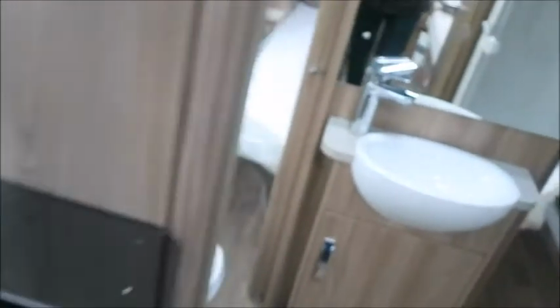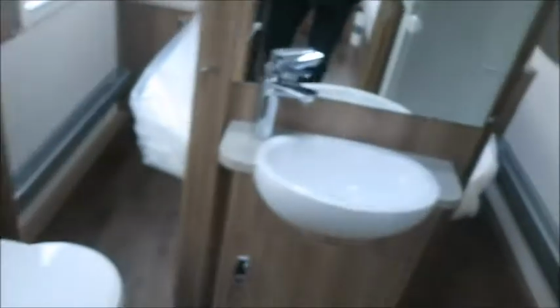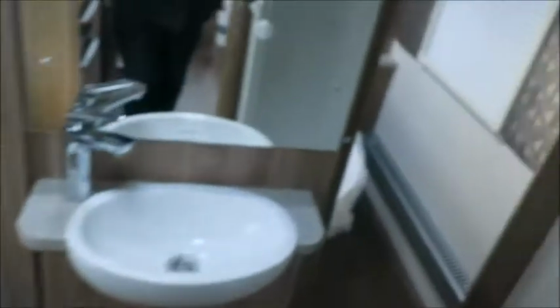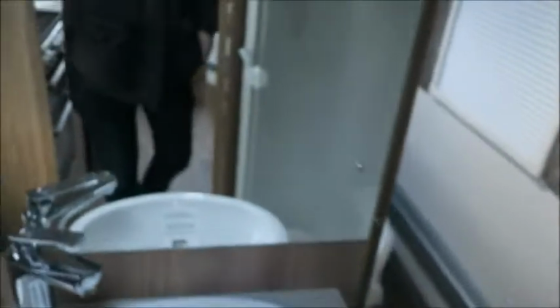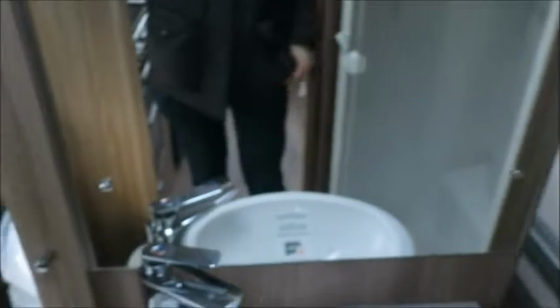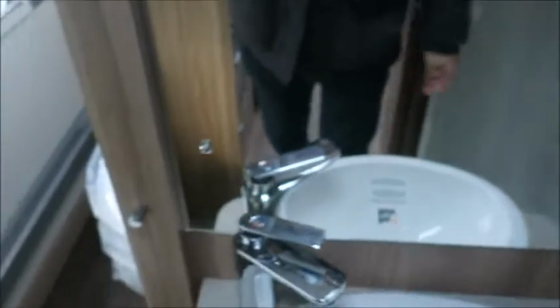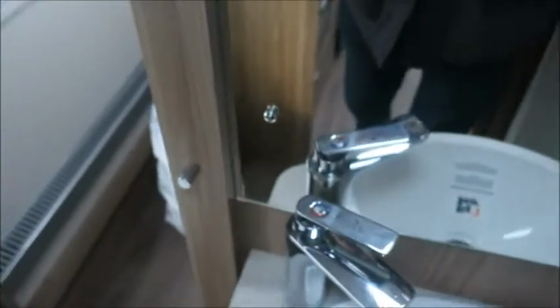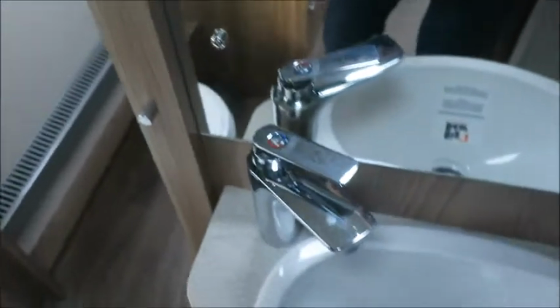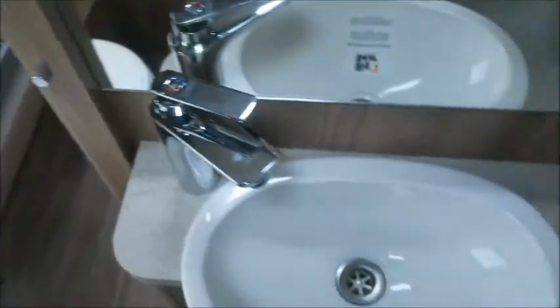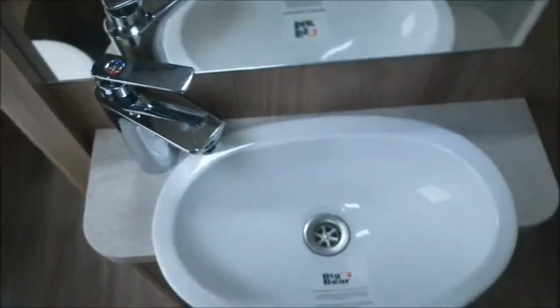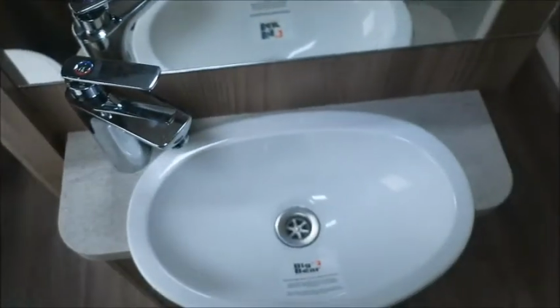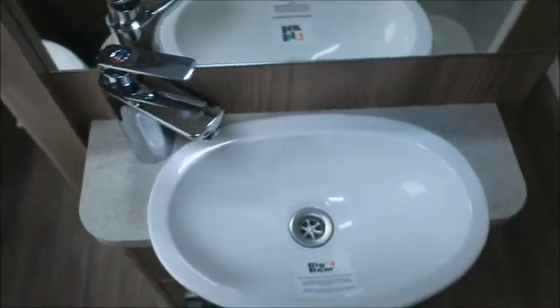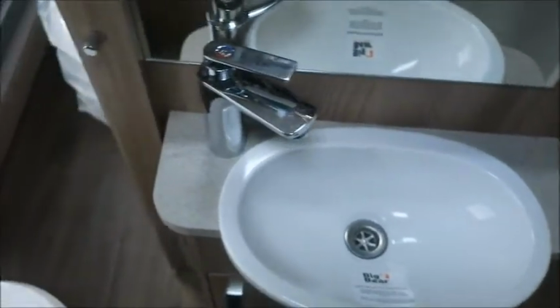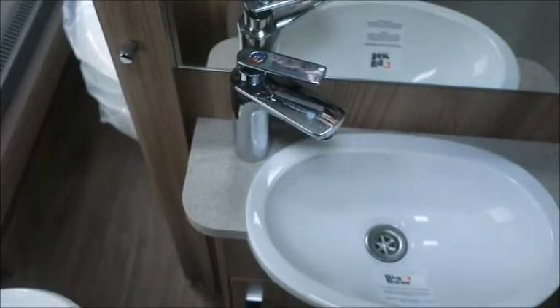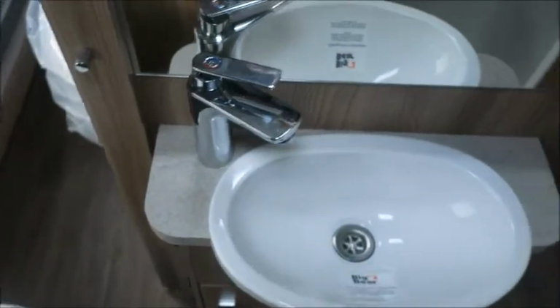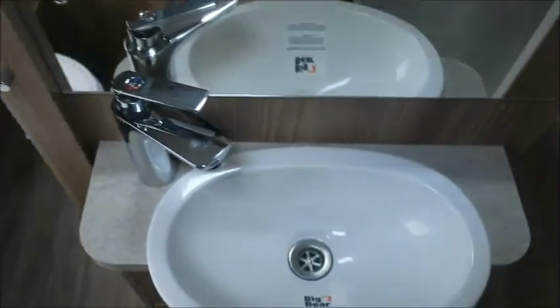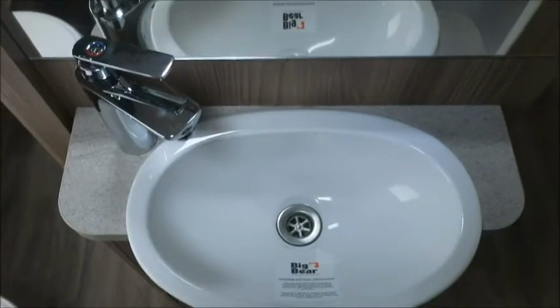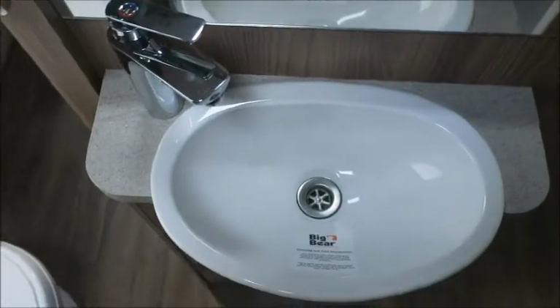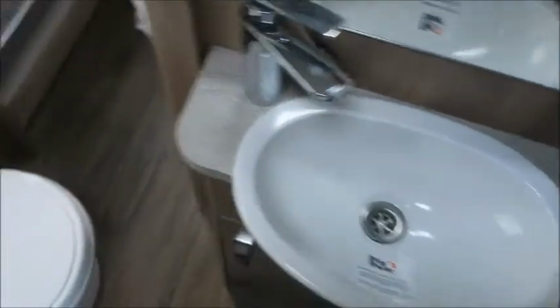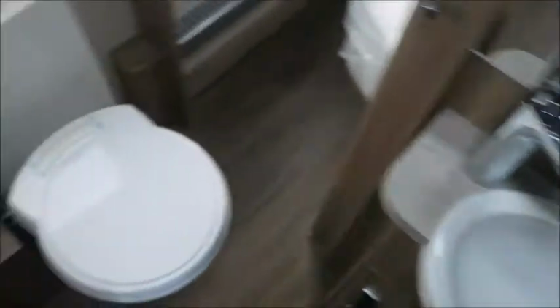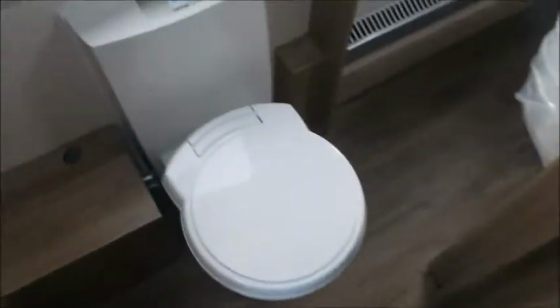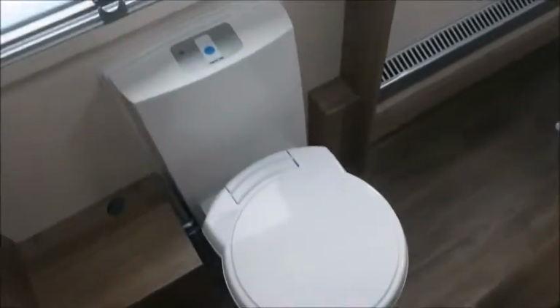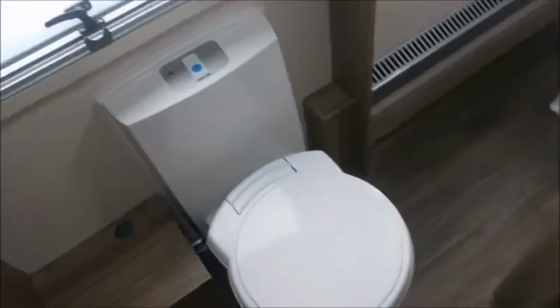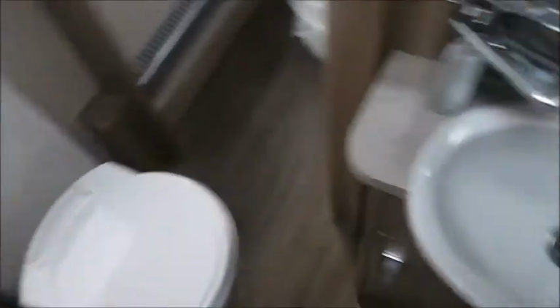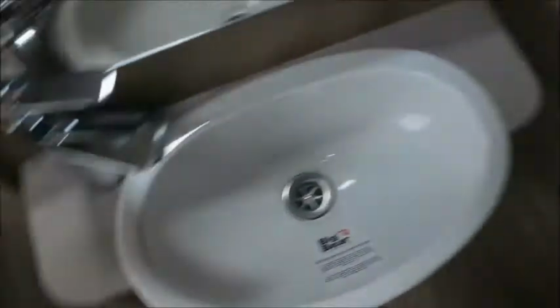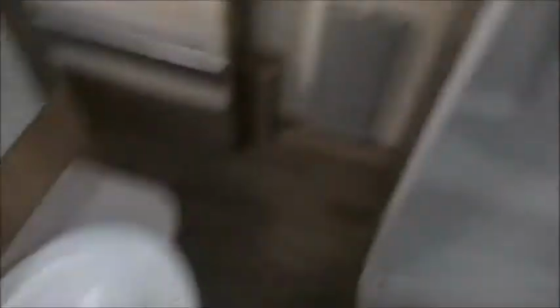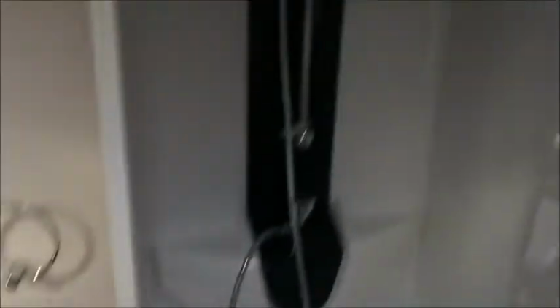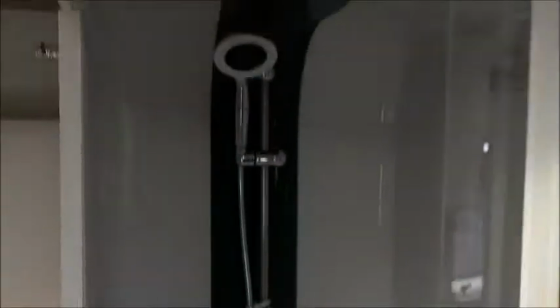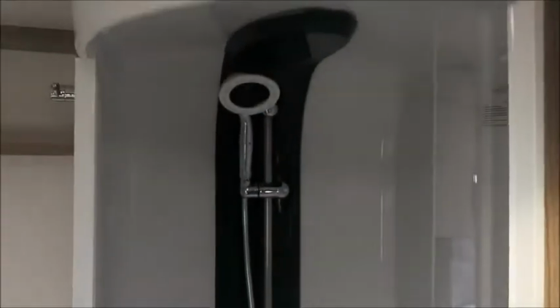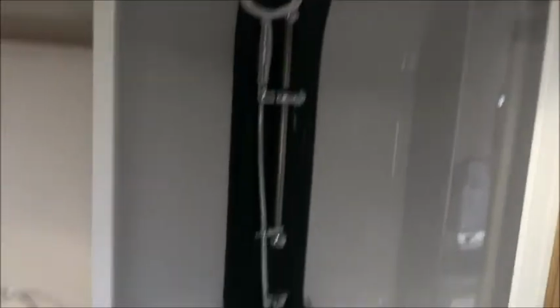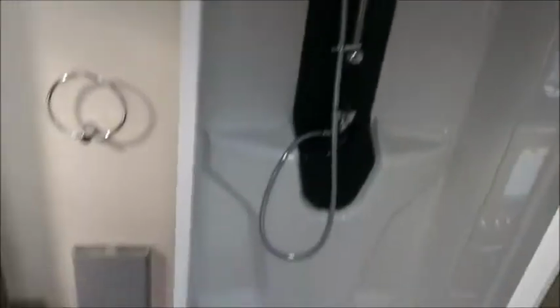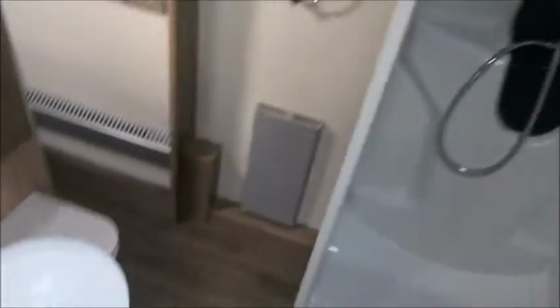Next we've got the walk-through washroom, which almost serves like a little suite to the bedroom. We've got our wash basin, cassette toilet, and a separate shower on the other side.